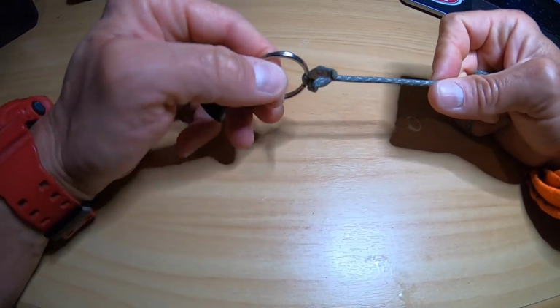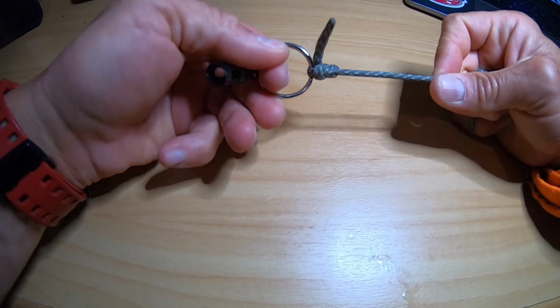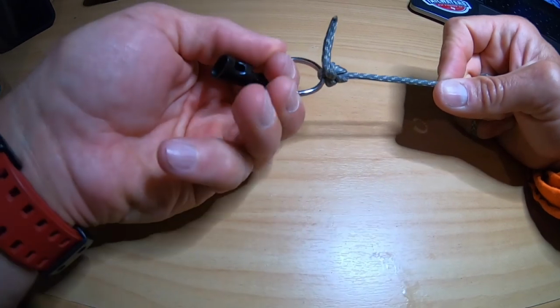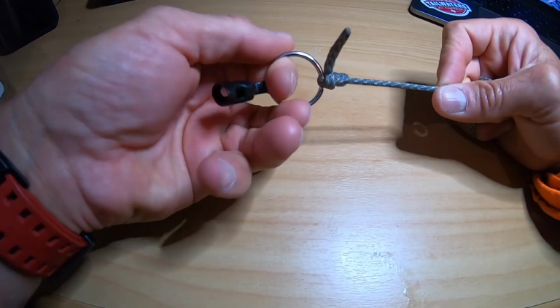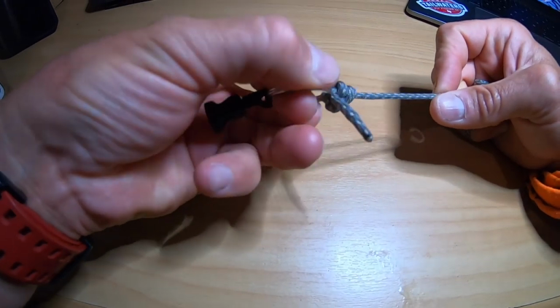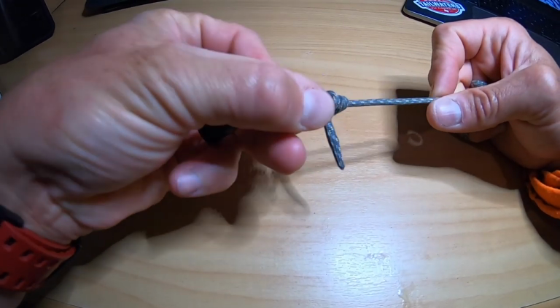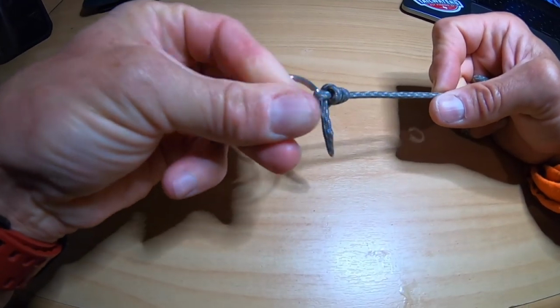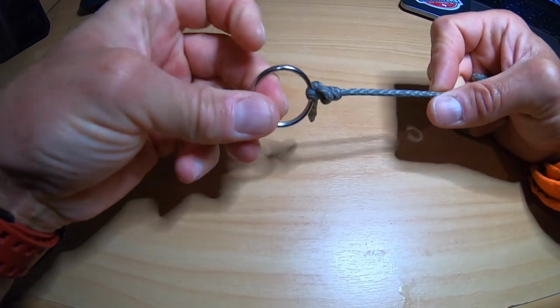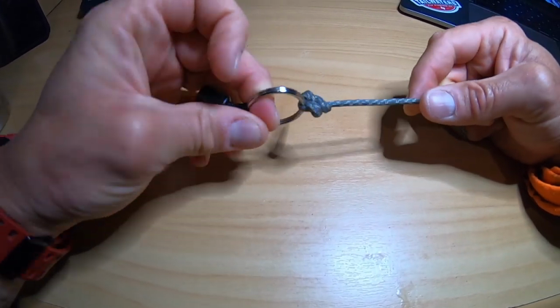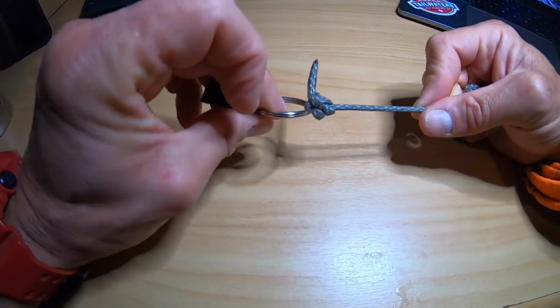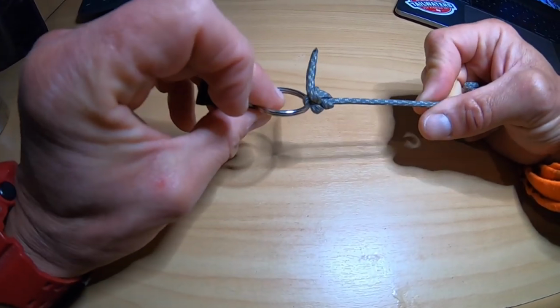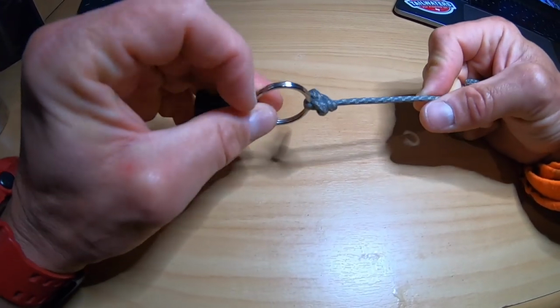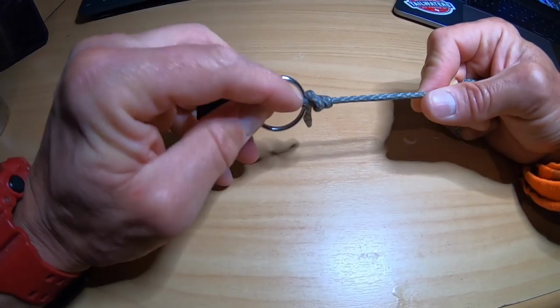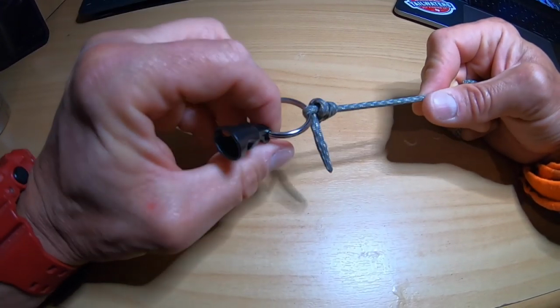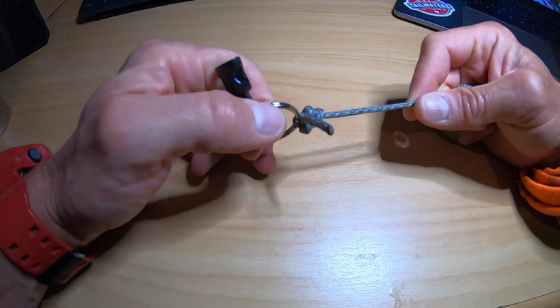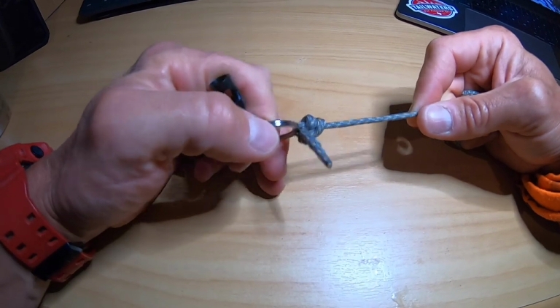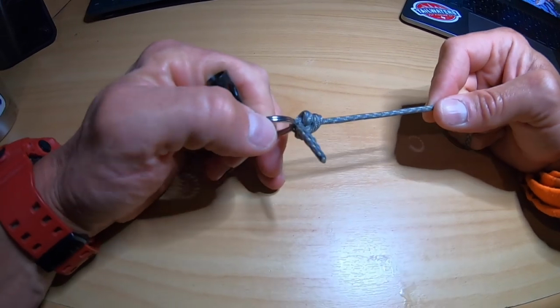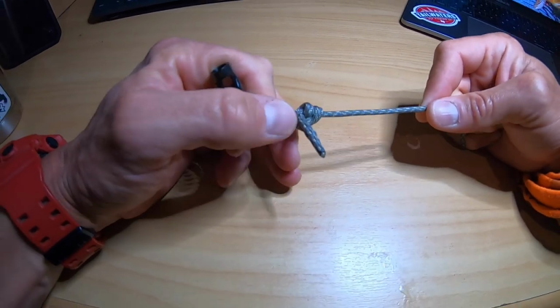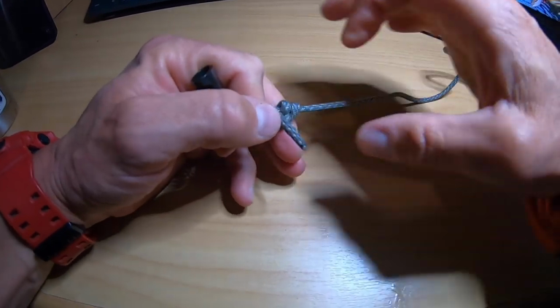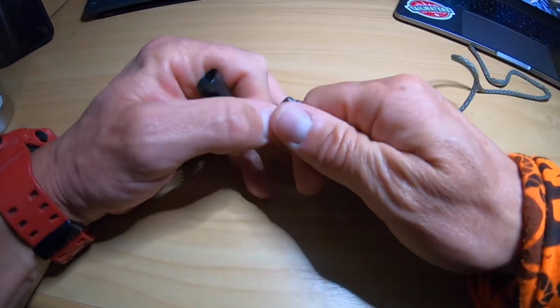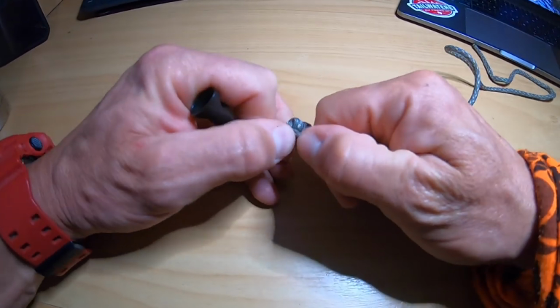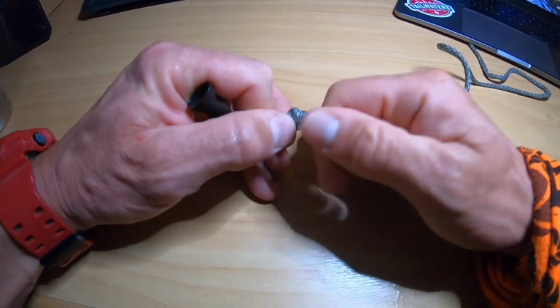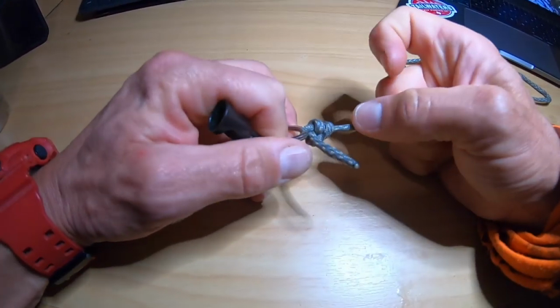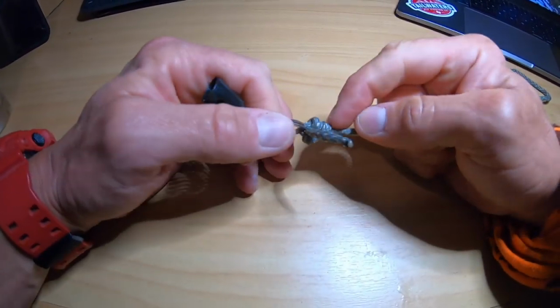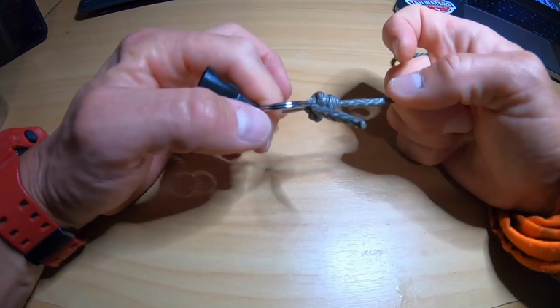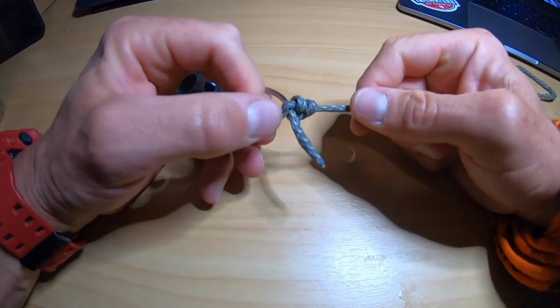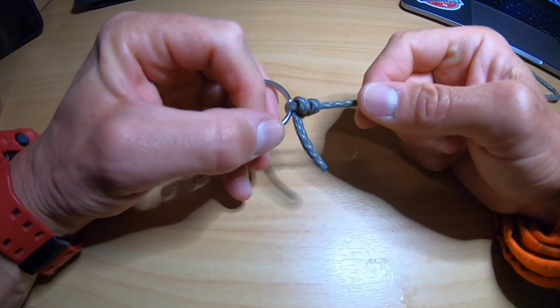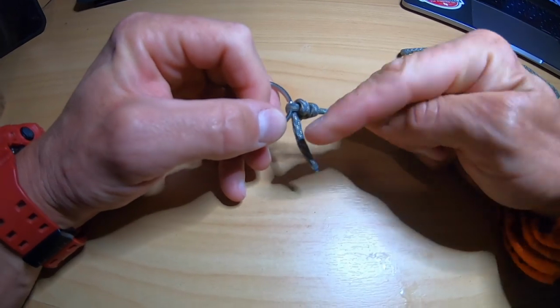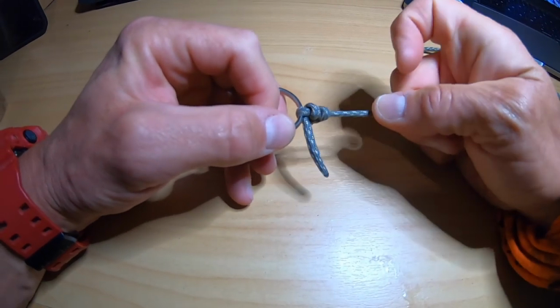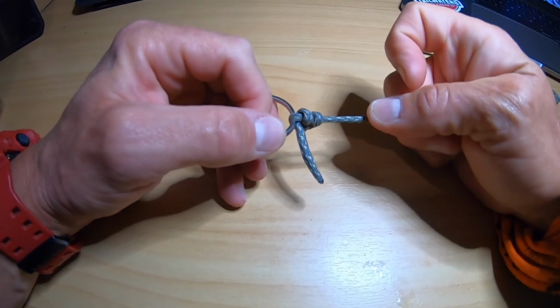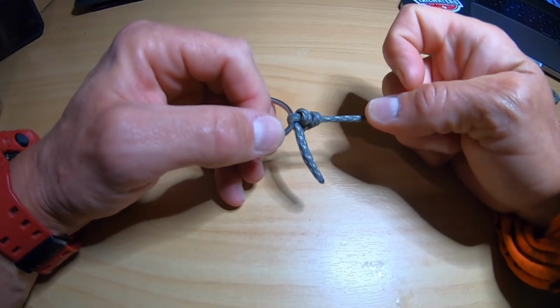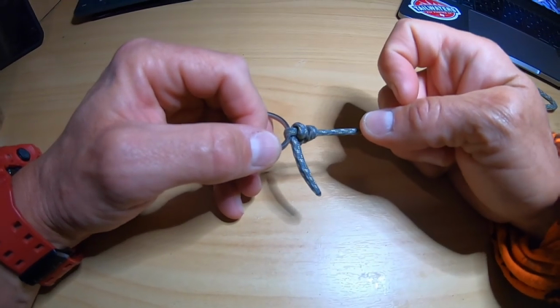And that is it. Super simple. You don't have to wet the line, don't have to moisten it, don't have to do anything like that. You just pull it down, cinch it tight. Make sure it's all pulled nice and snug and you're in business. Trim that off — you're away.